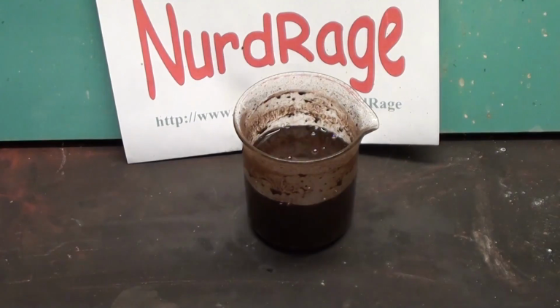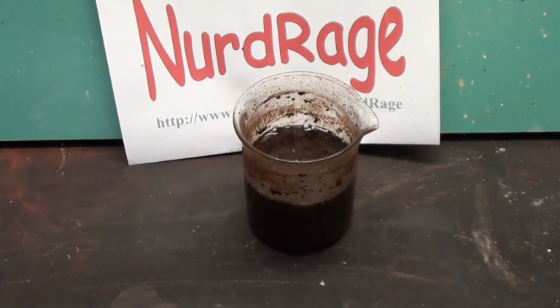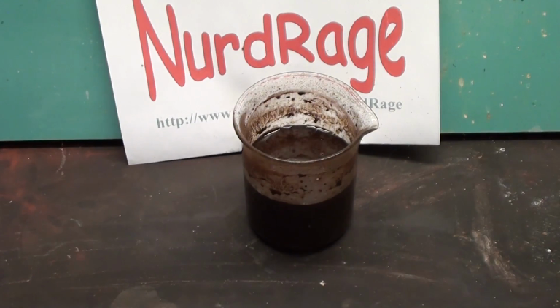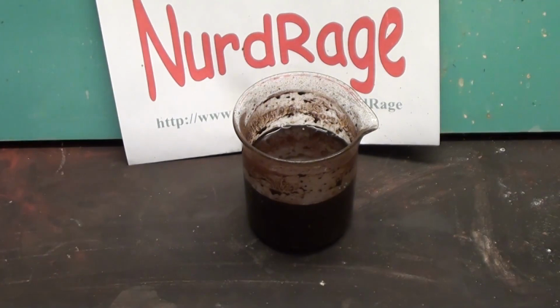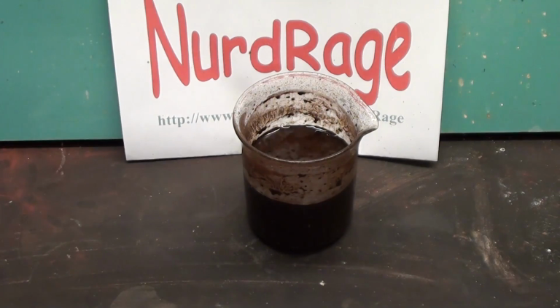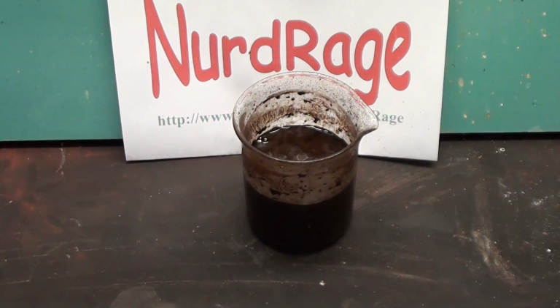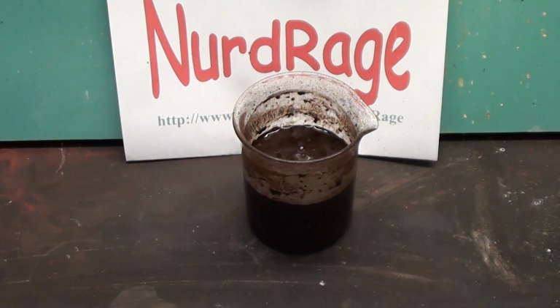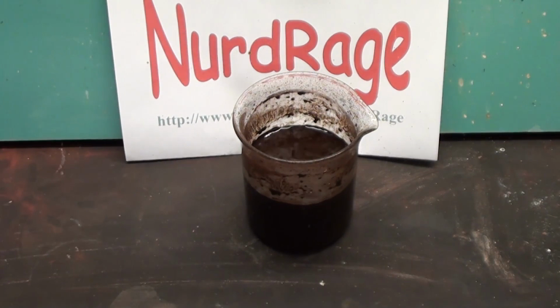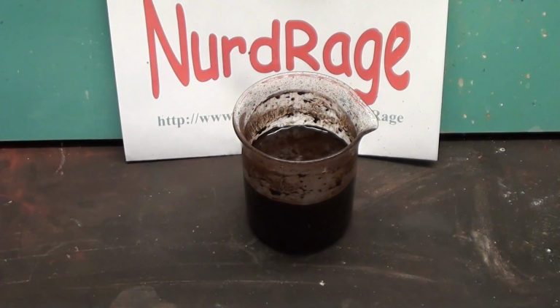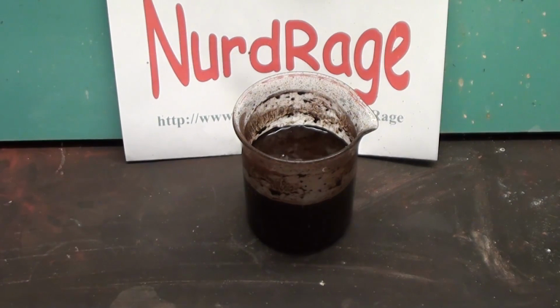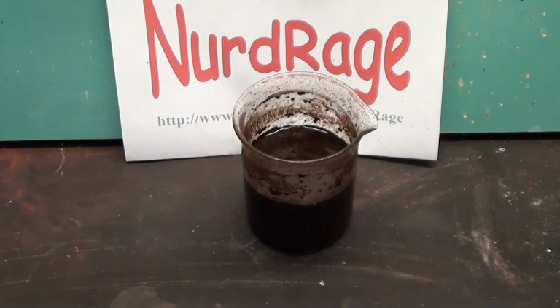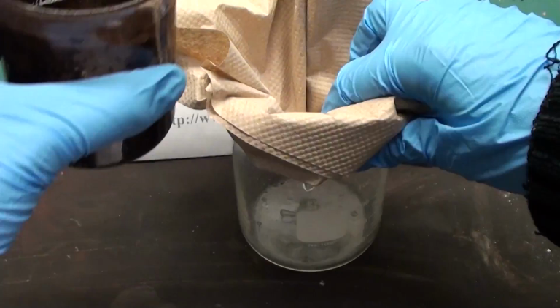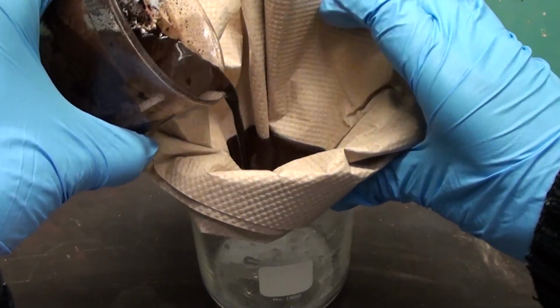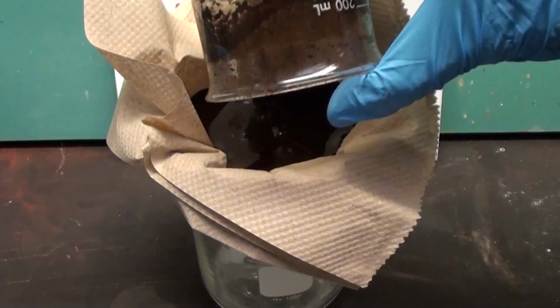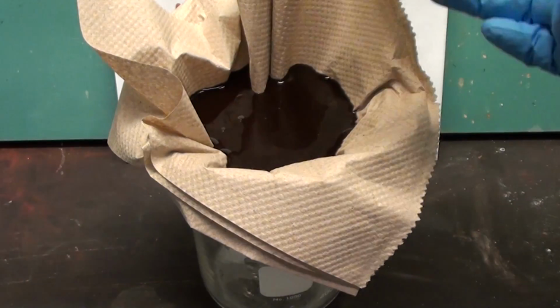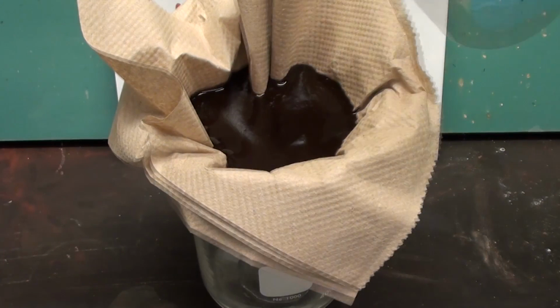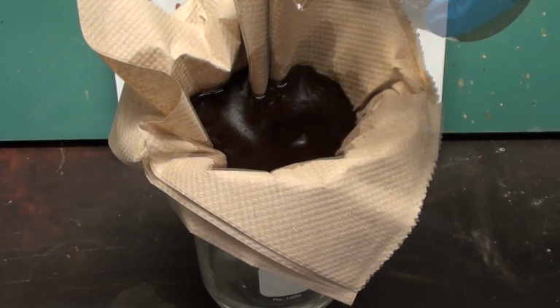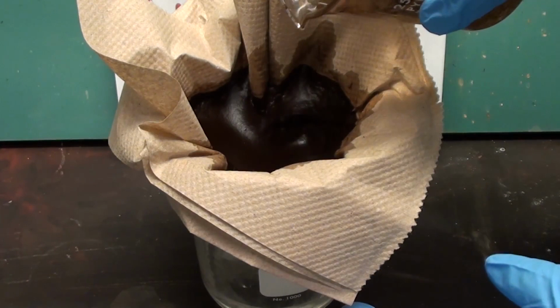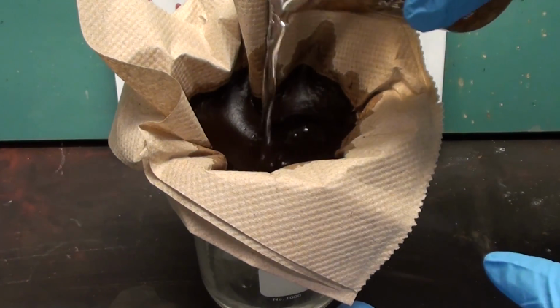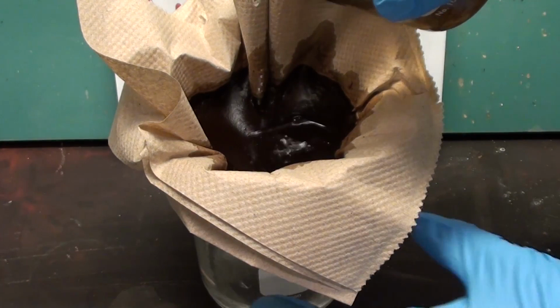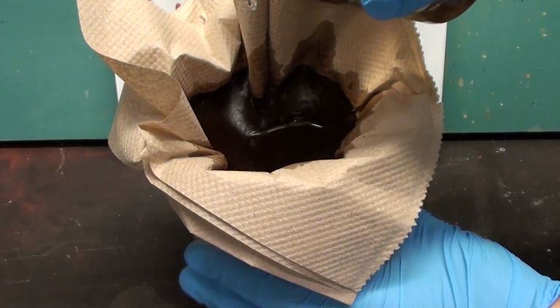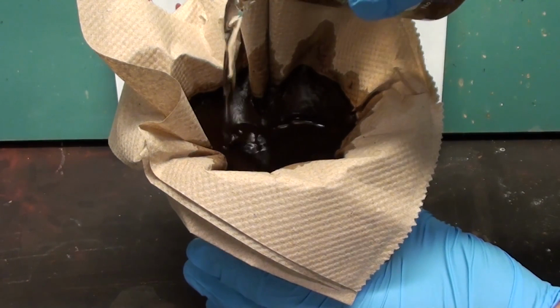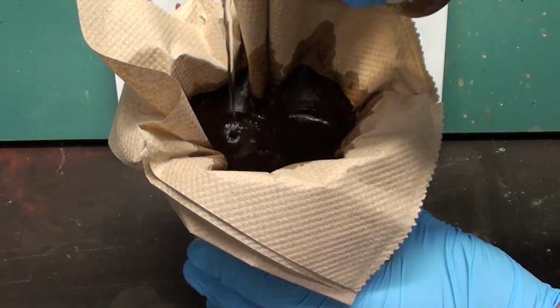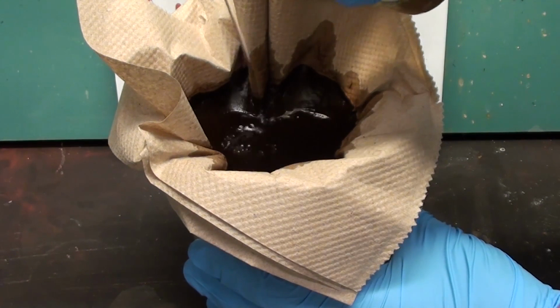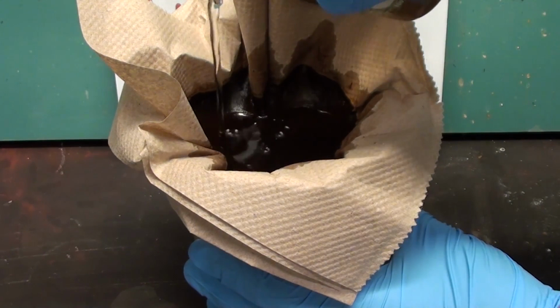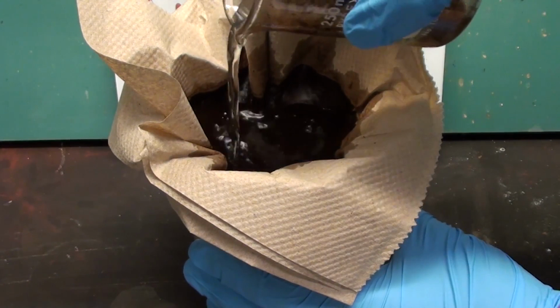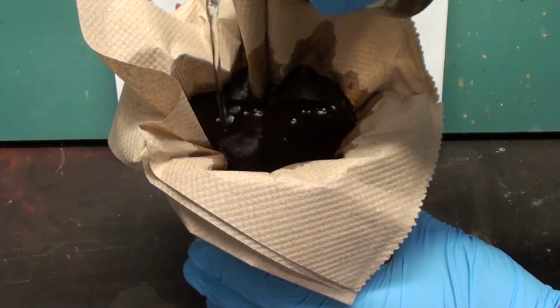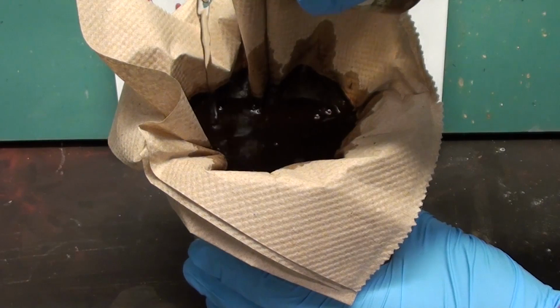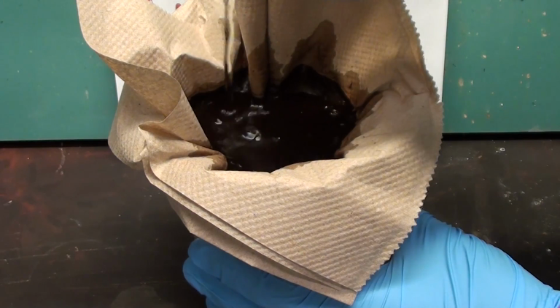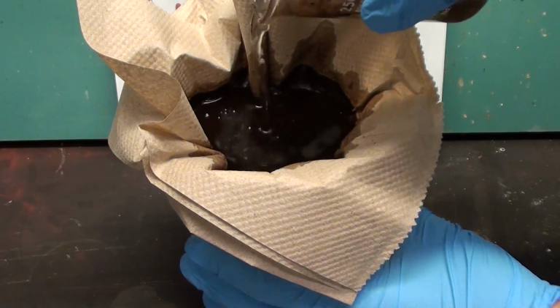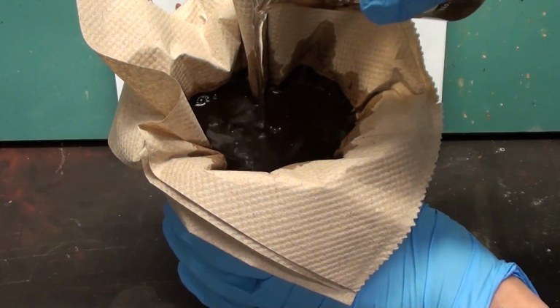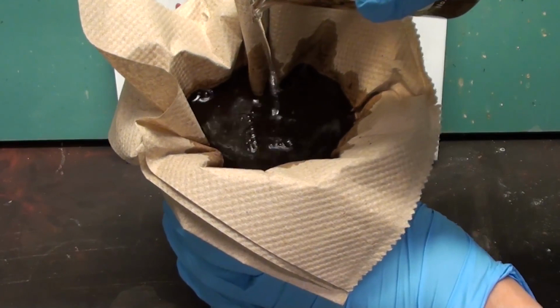Leave the mixture to stand until the bubbling stops — this should take about an hour. Now filter the mixture and wash the original container as well as the manganese dioxide with water to get maximum transfer and to clean the product from any remaining sulfates.